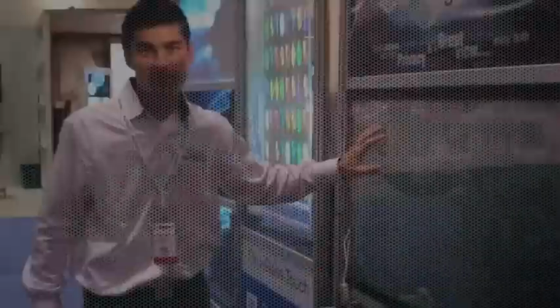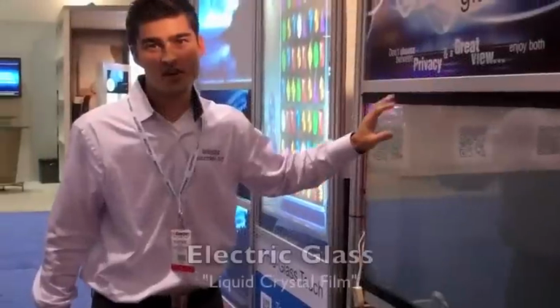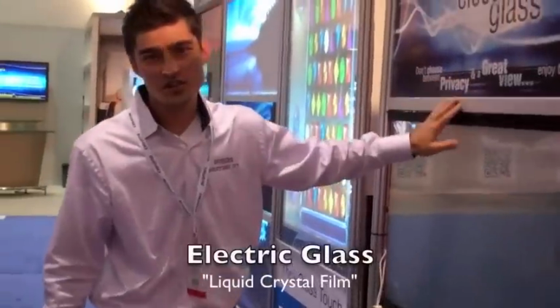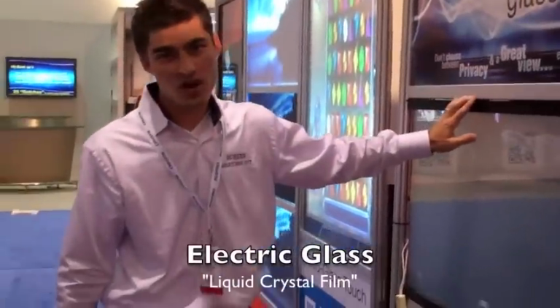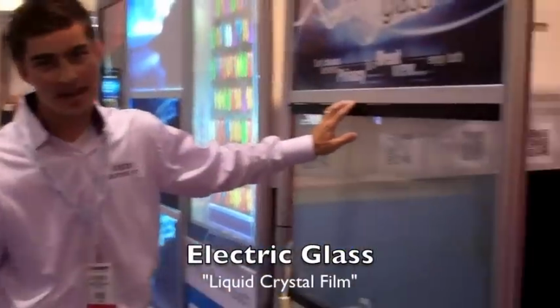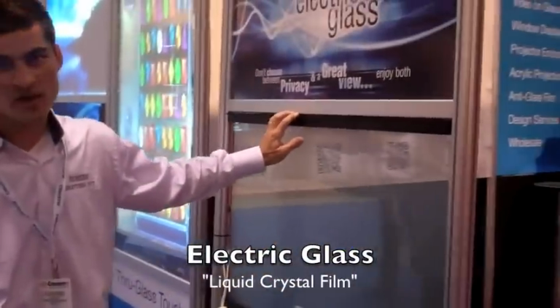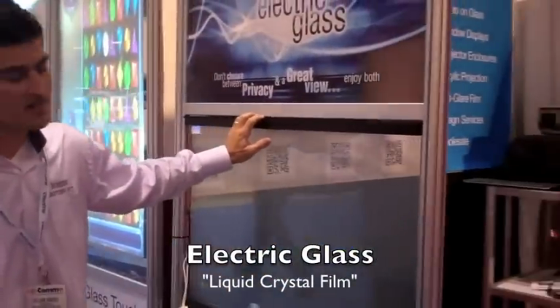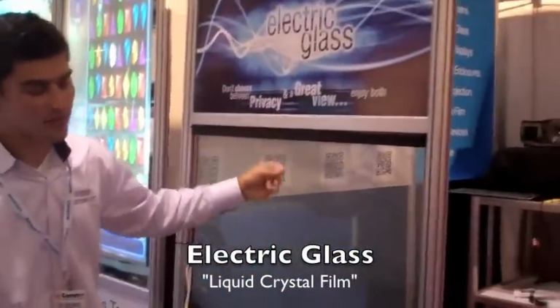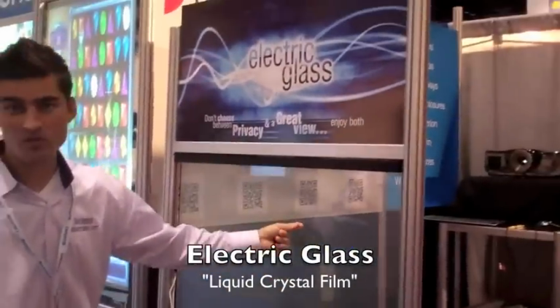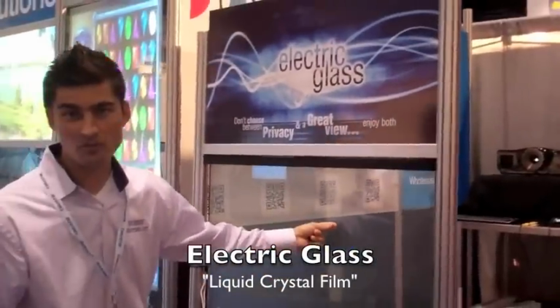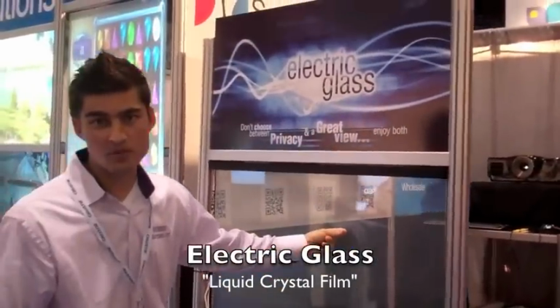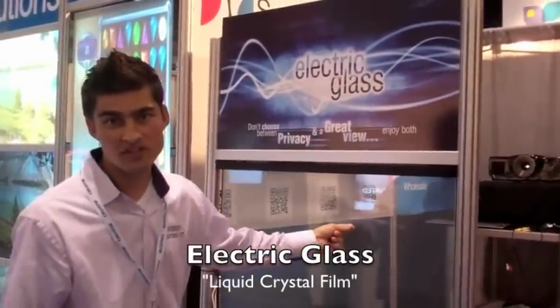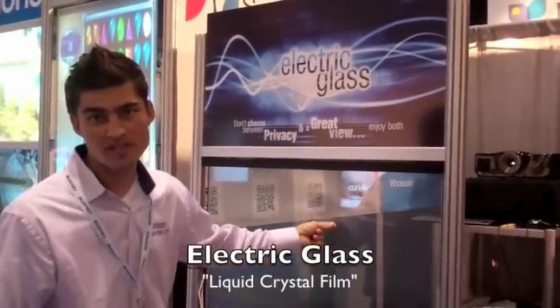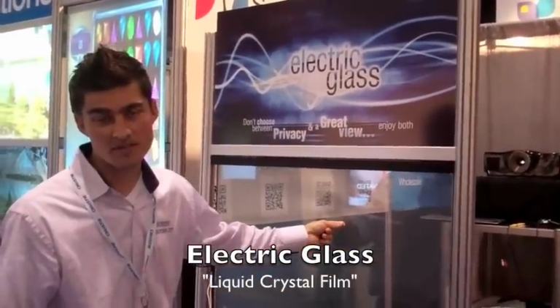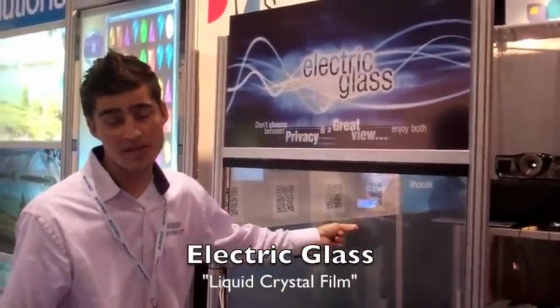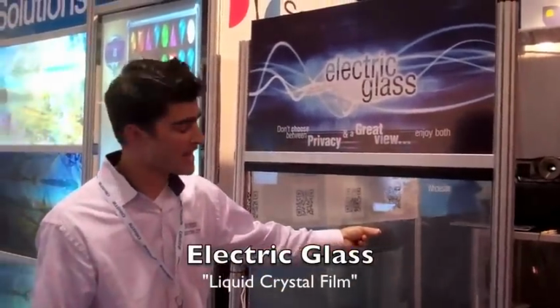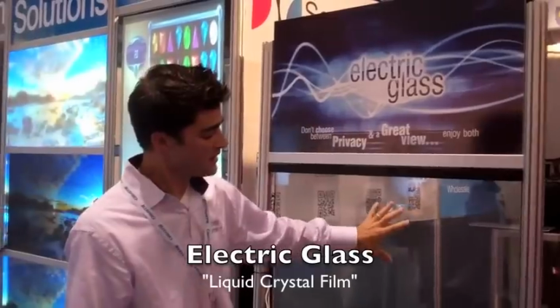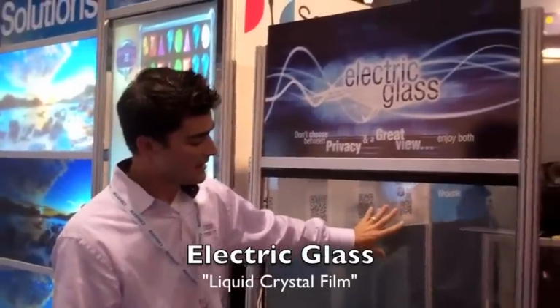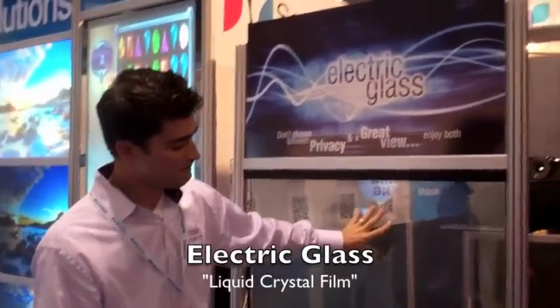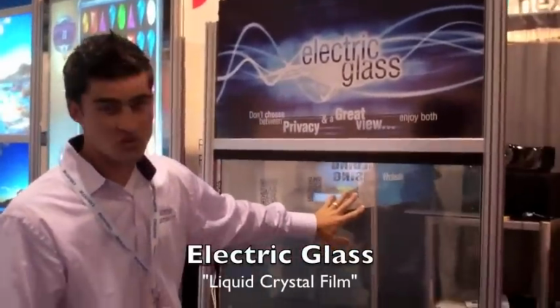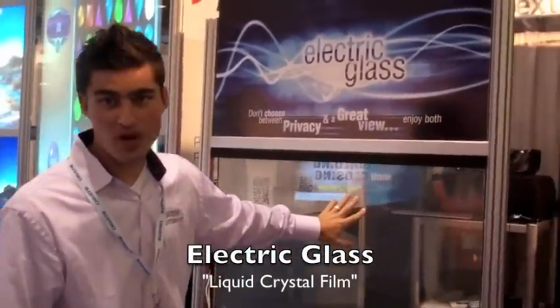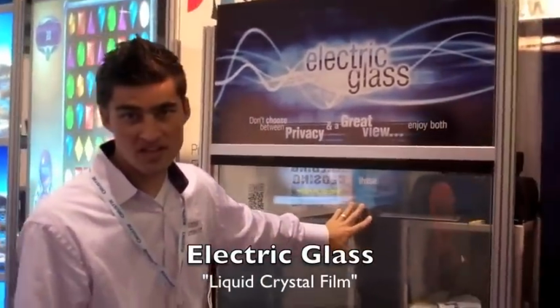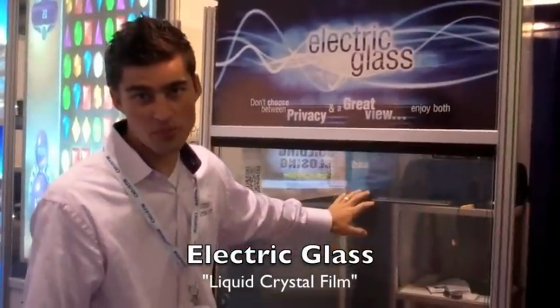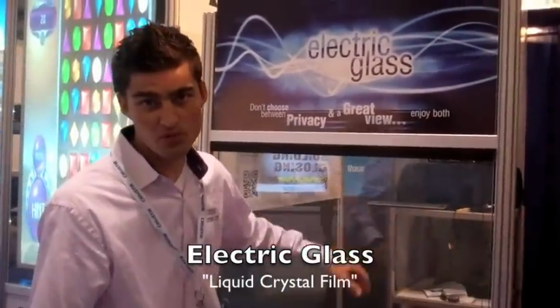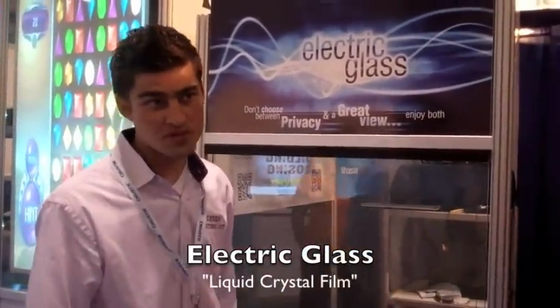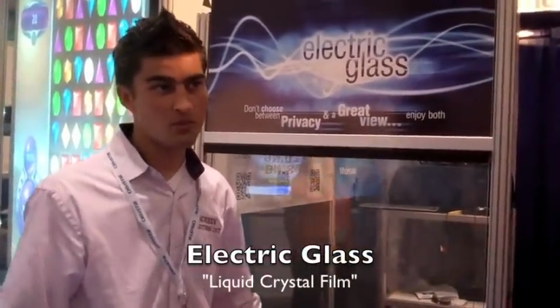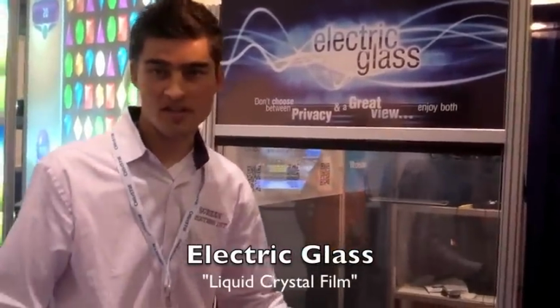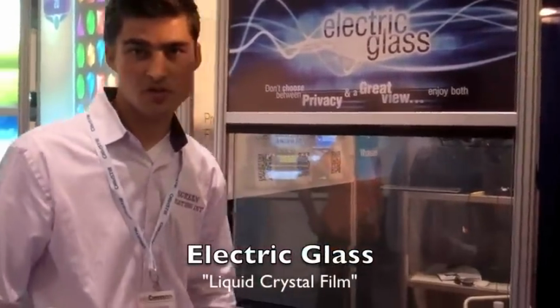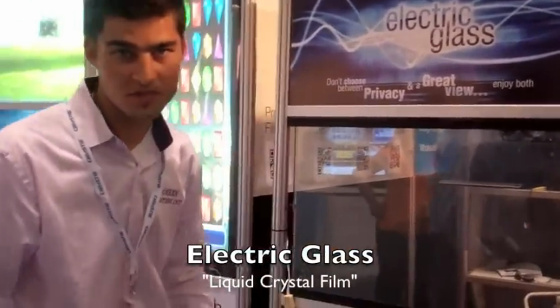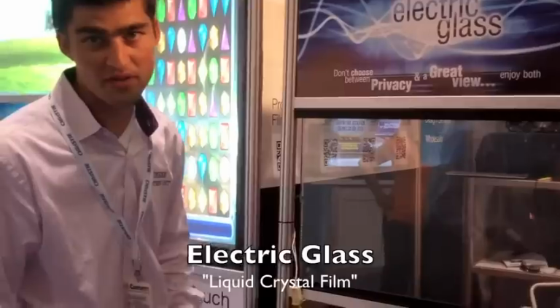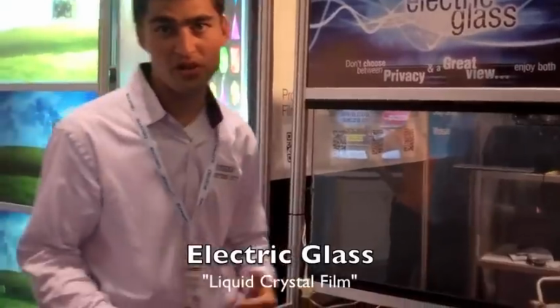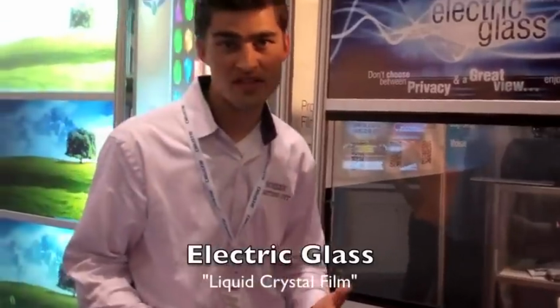This is our electric glass product. What it is, is there's liquid crystal film sandwiched between two pieces of glass. This is great for privacy — corporate boardrooms, bars, nightclubs, churches, whatever — wherever you need privacy.